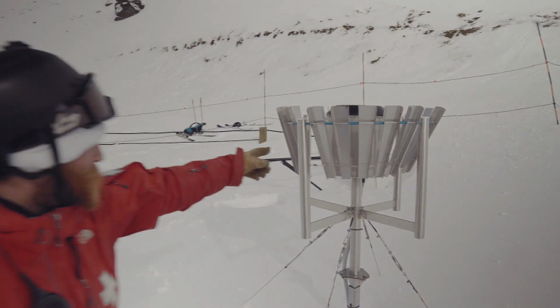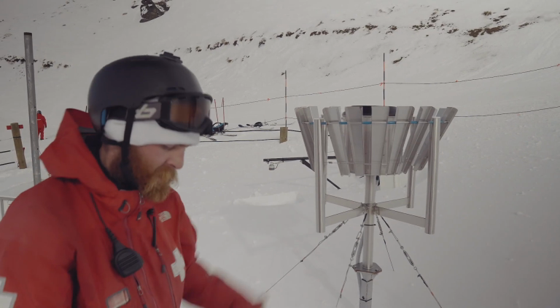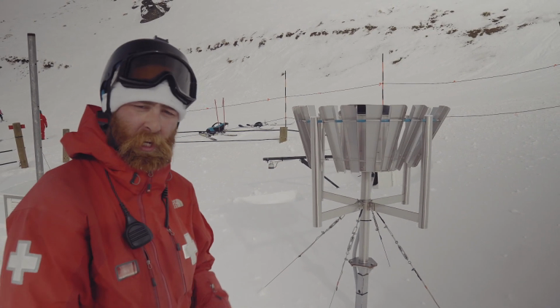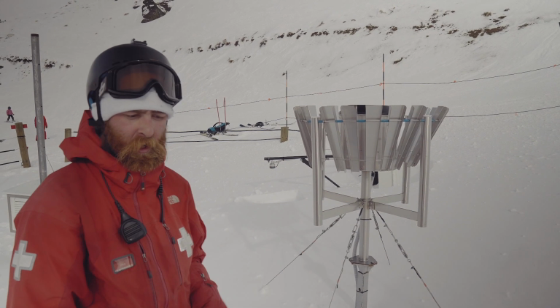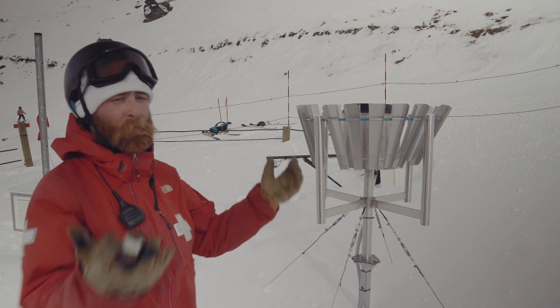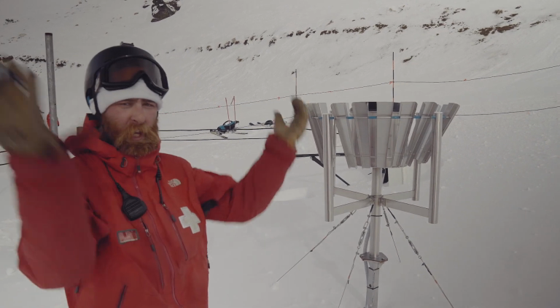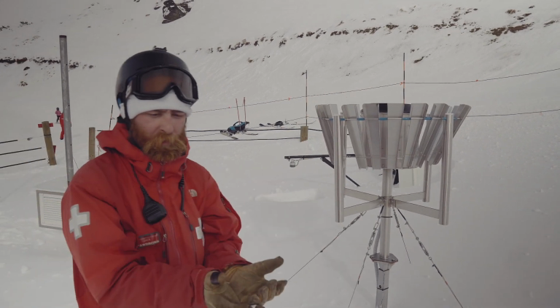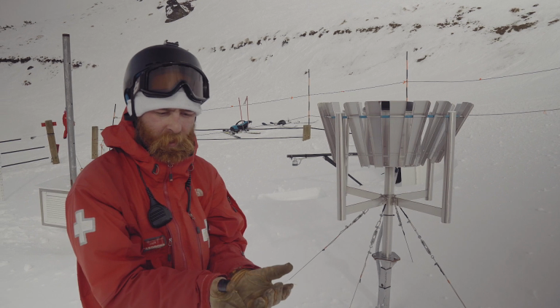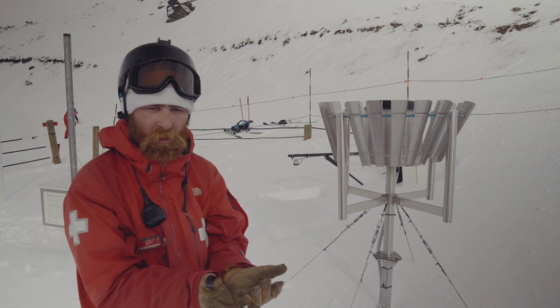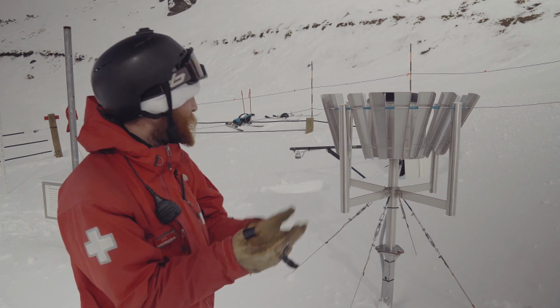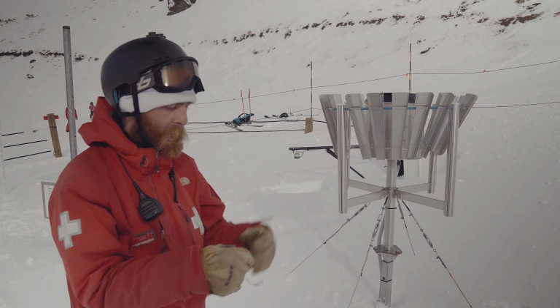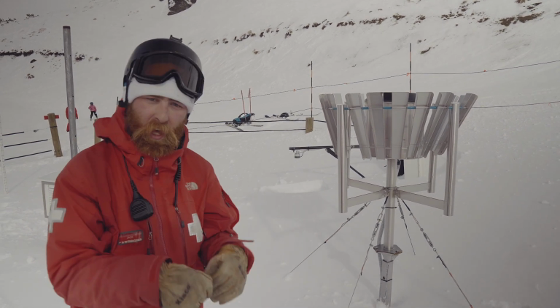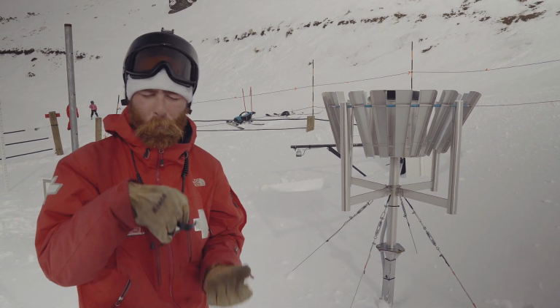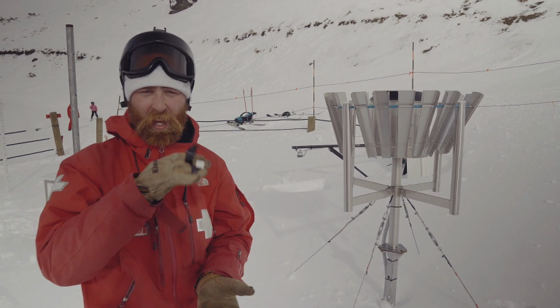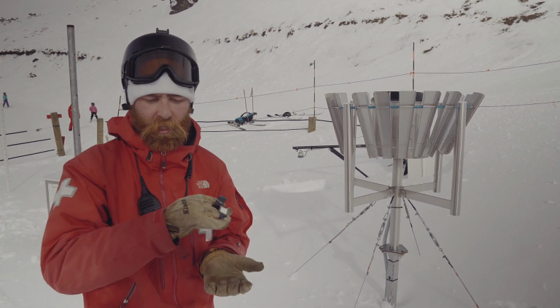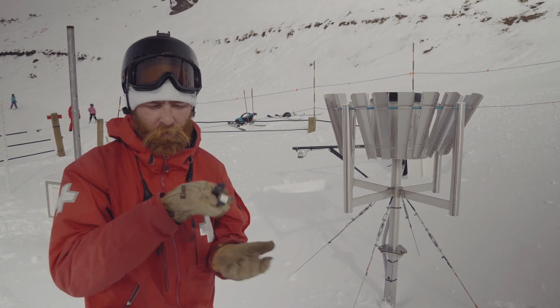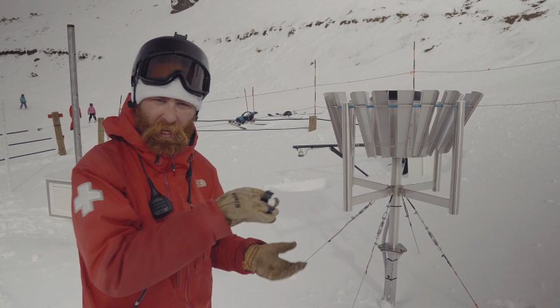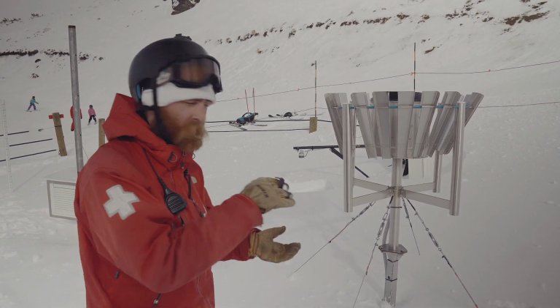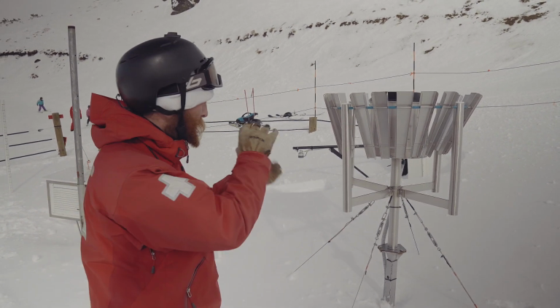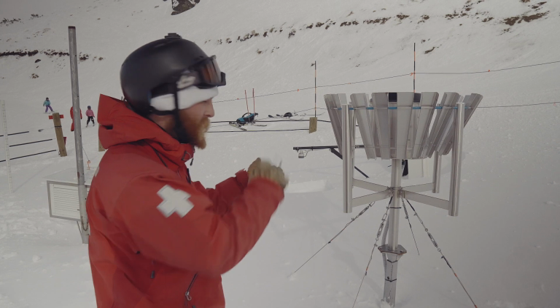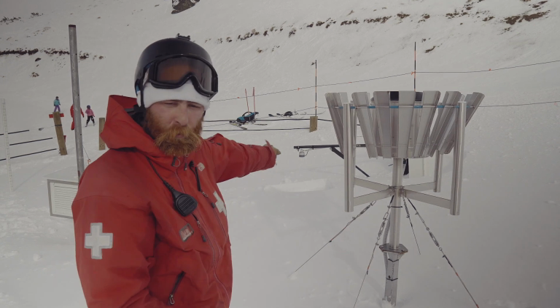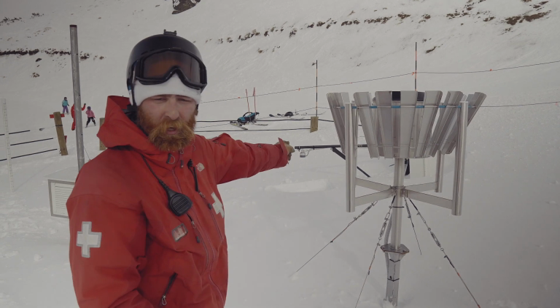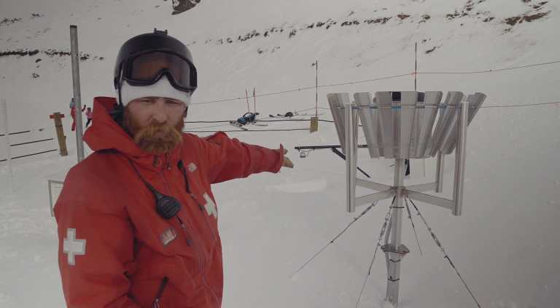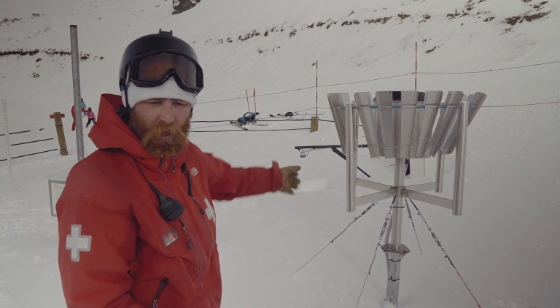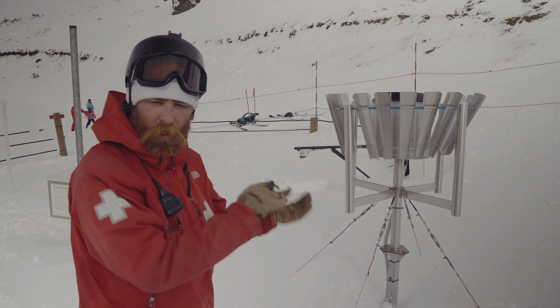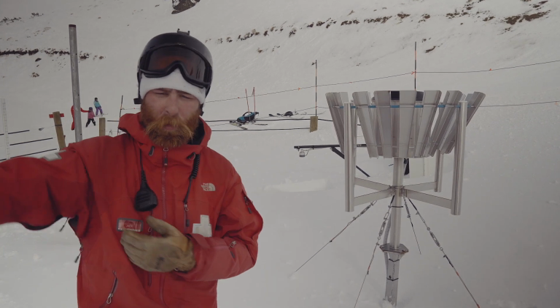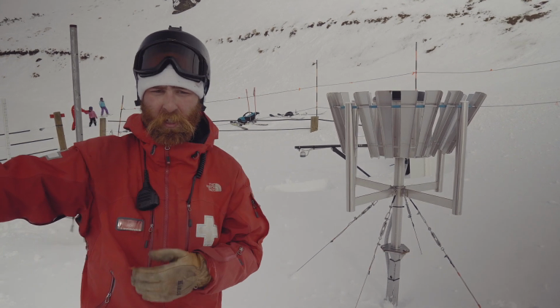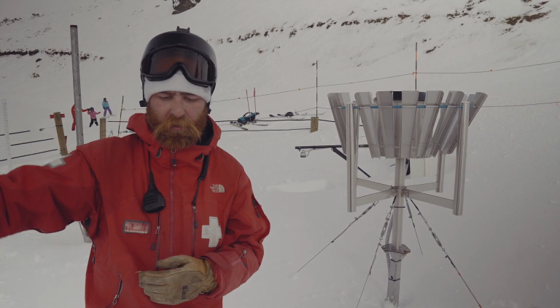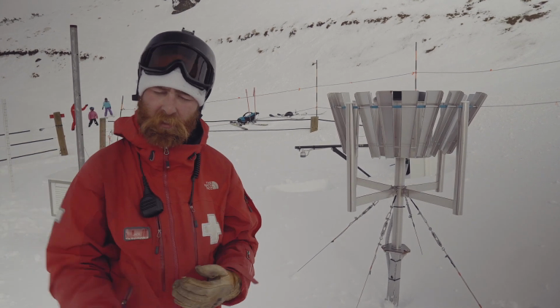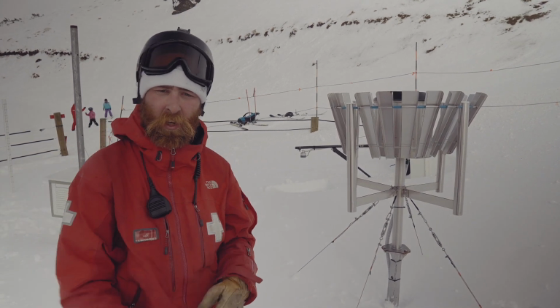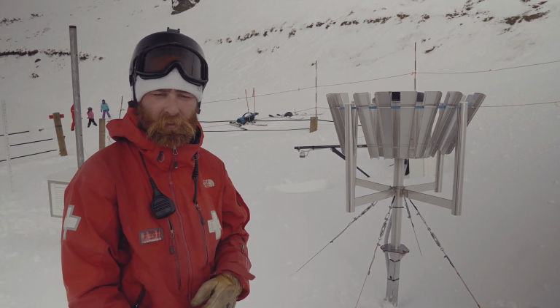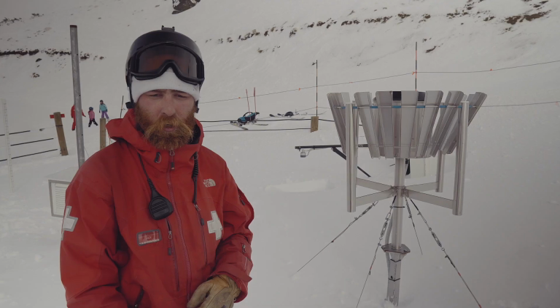This bucket machine here catches all the precipitation and melts it and then it weighs how much it is. Every 15 minutes that, along with the radar, shoots back to our computer so we can see what's going on.